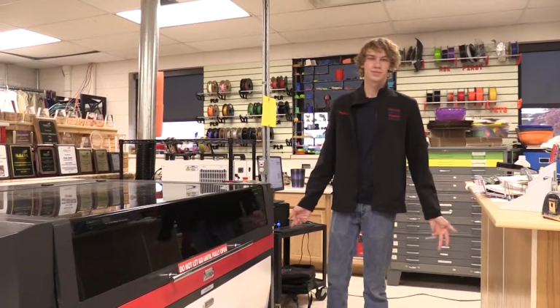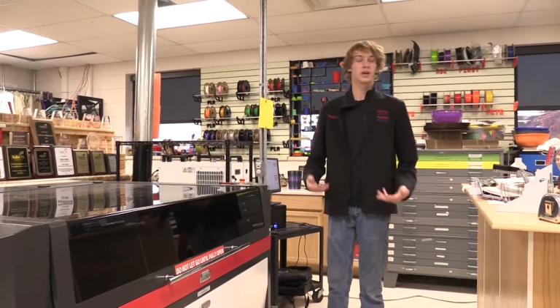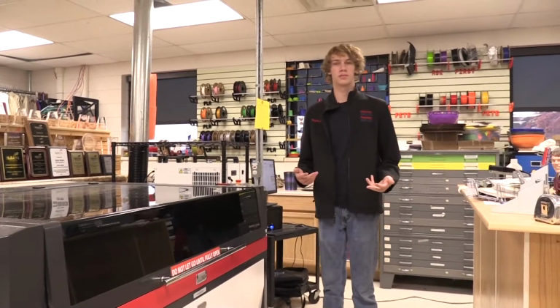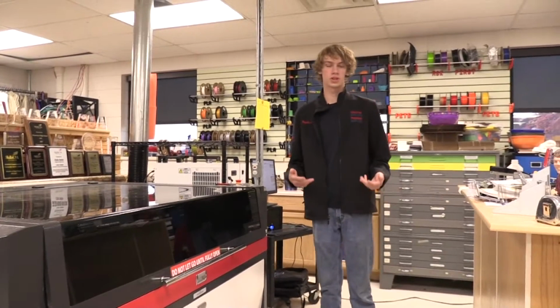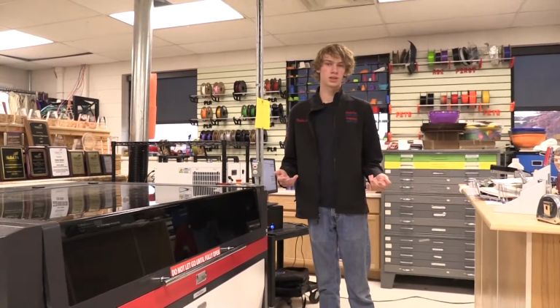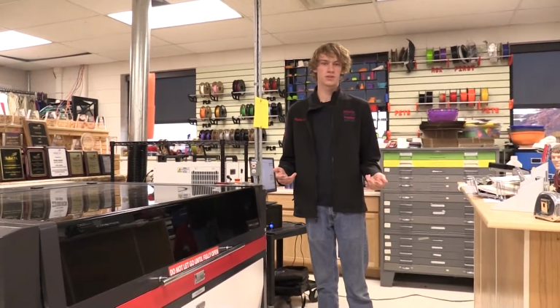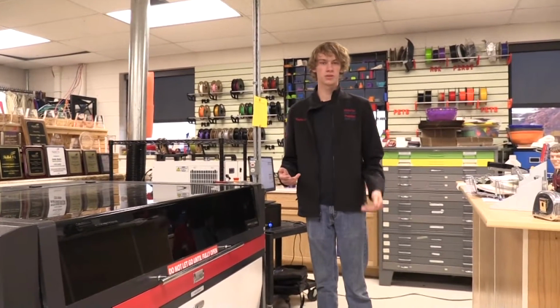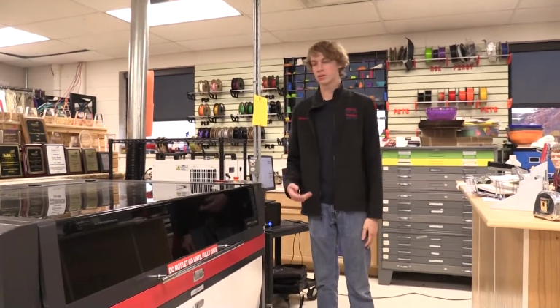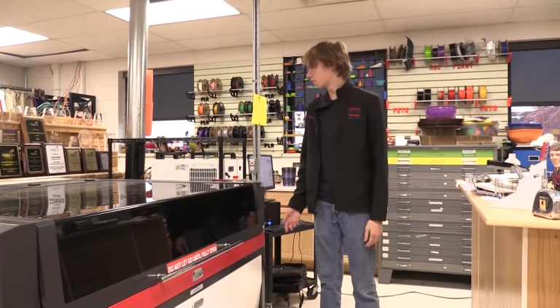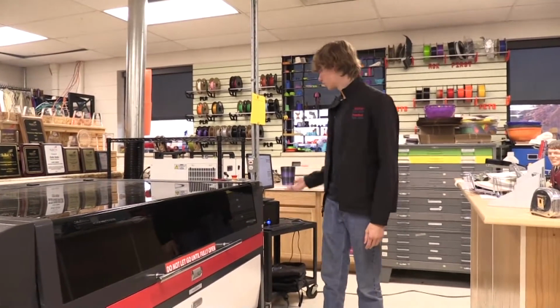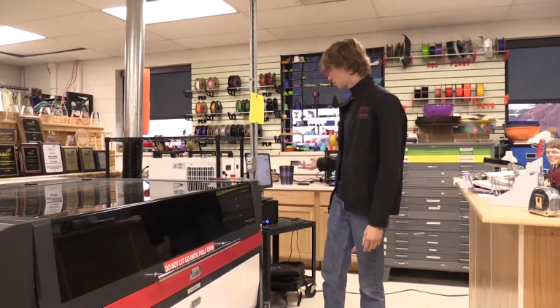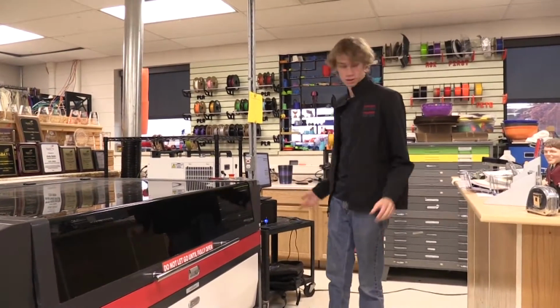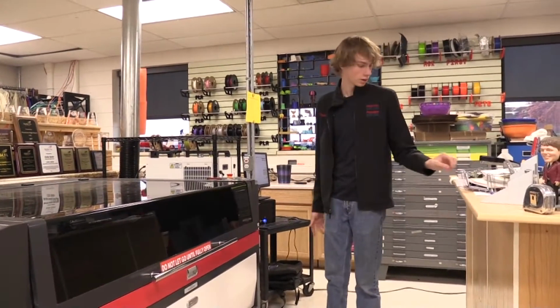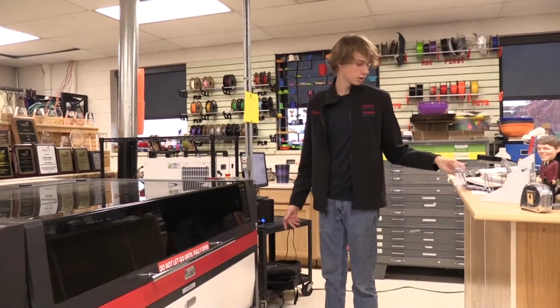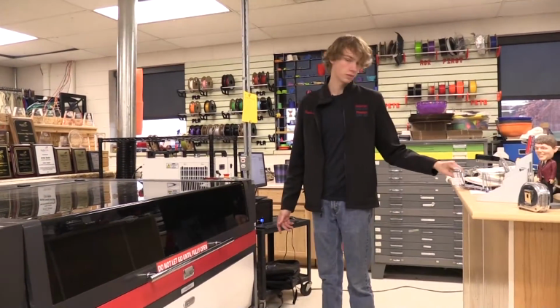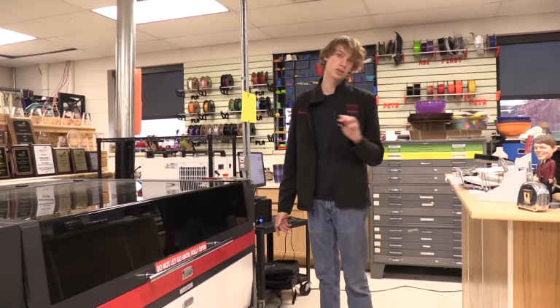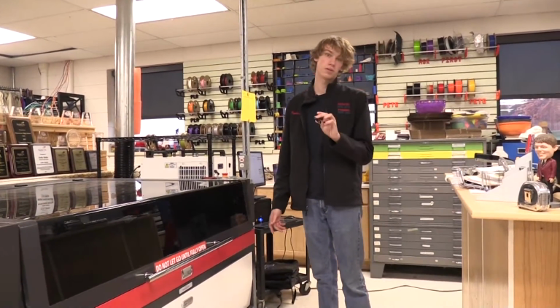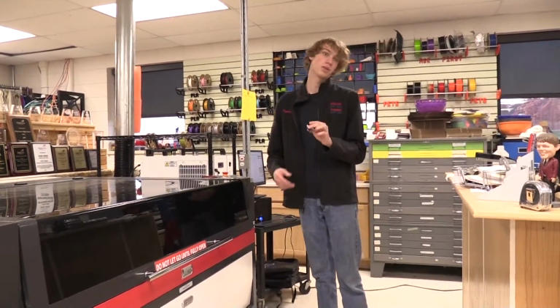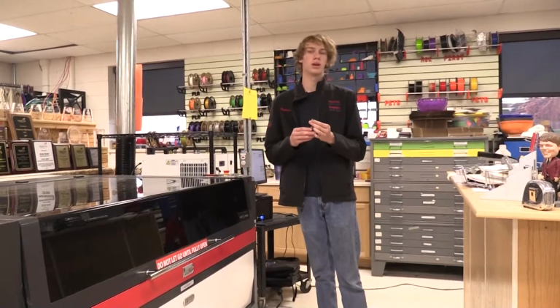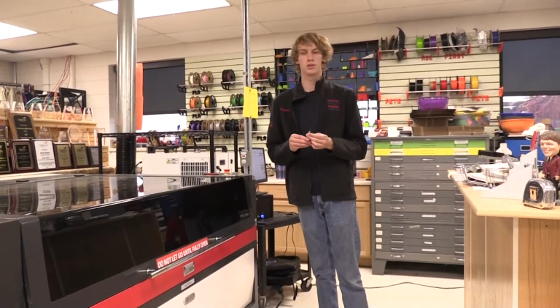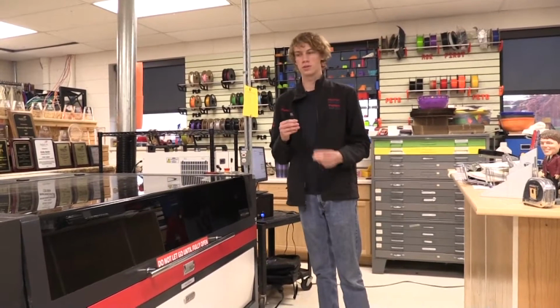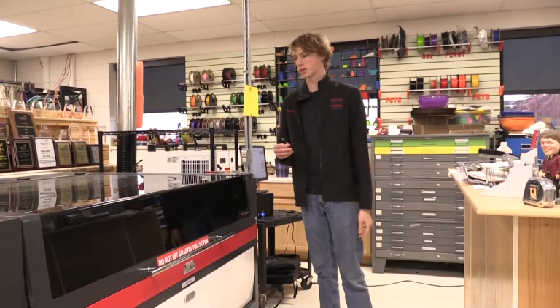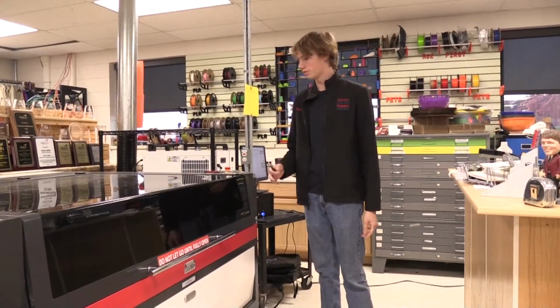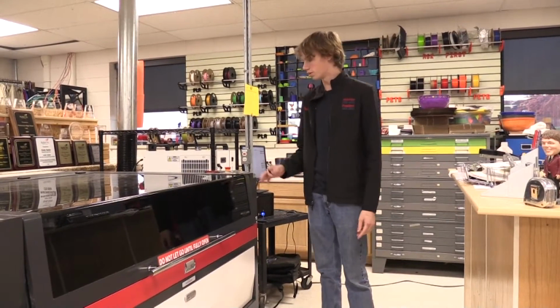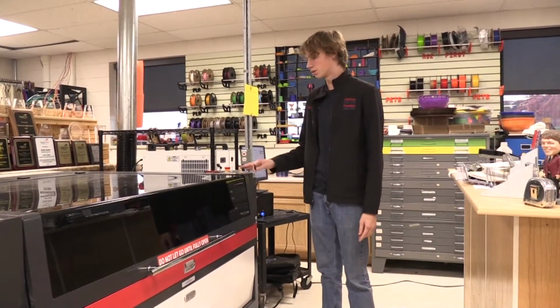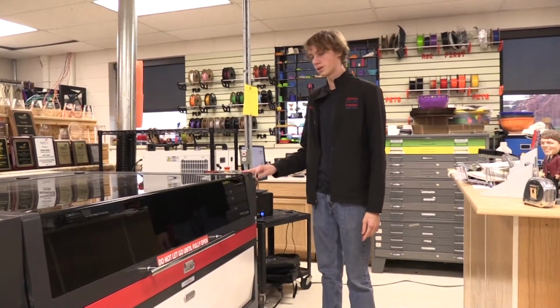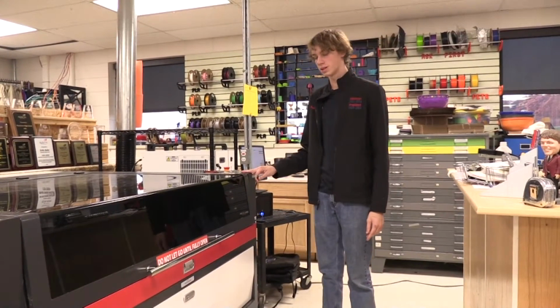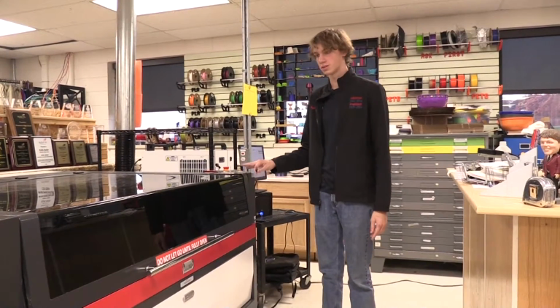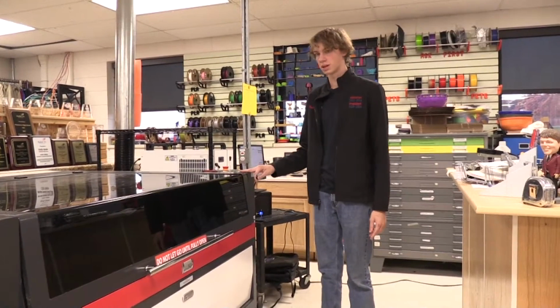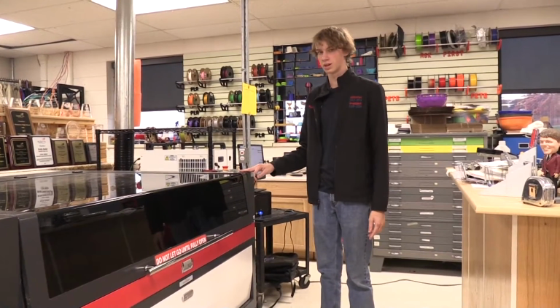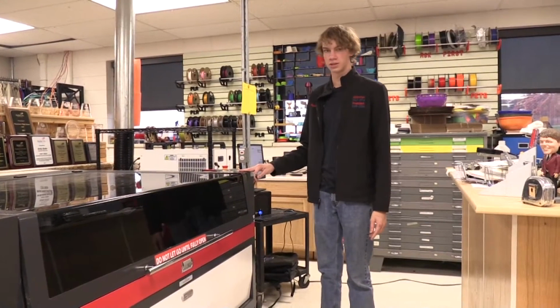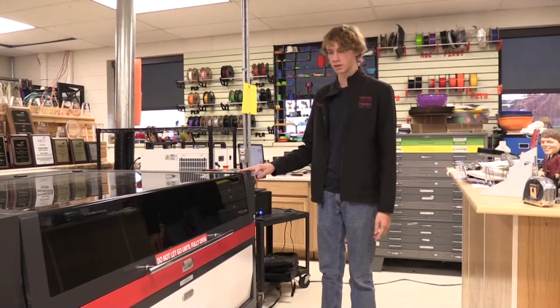Hey there. Just in the last video you loaded your file onto Lightburn and got it onto a flash drive. Now you want to be able to cut your file on the WHS TechEd laser cutter.